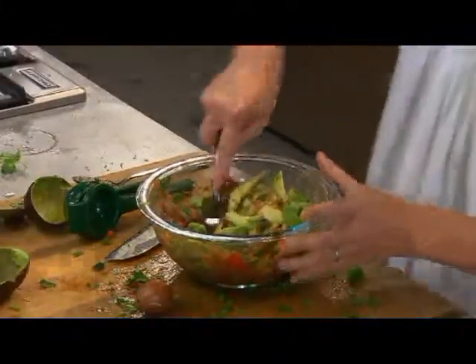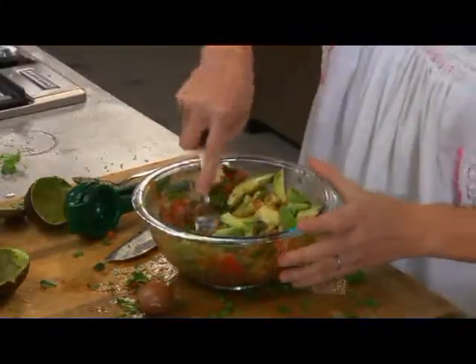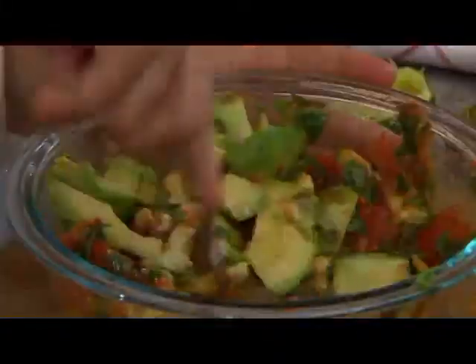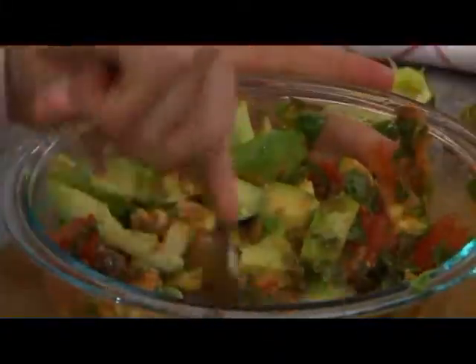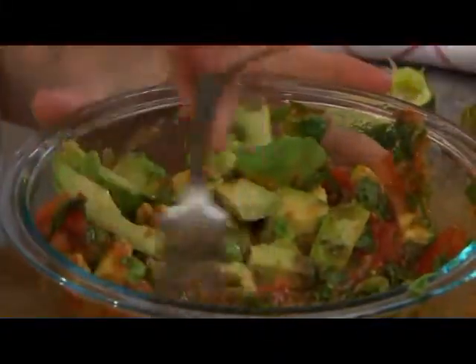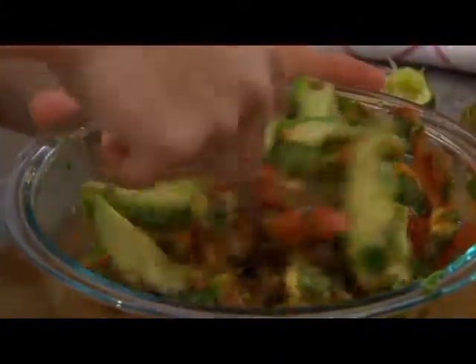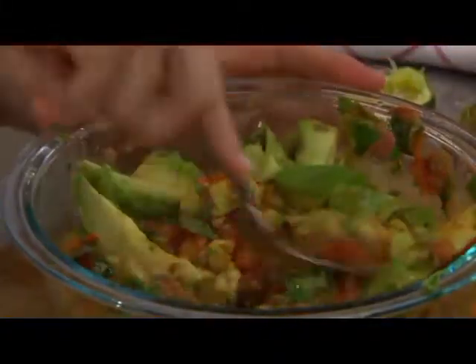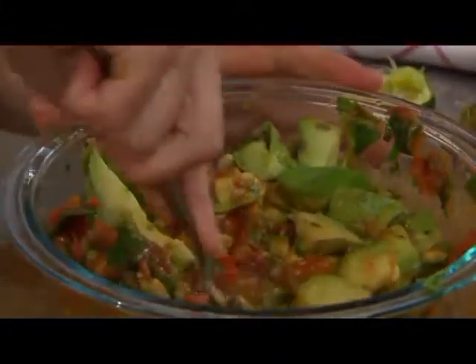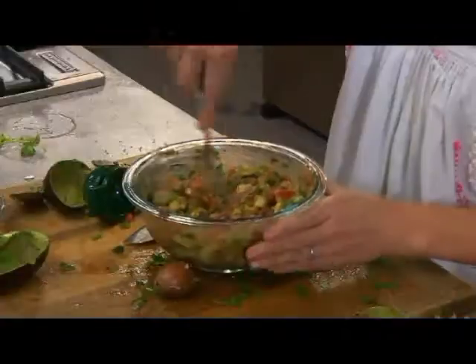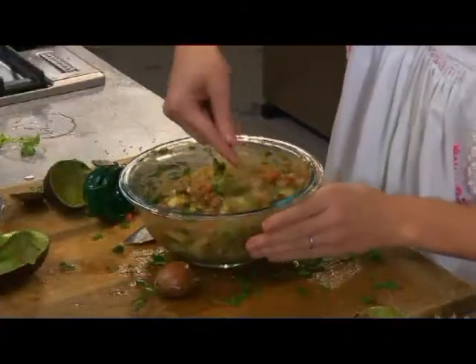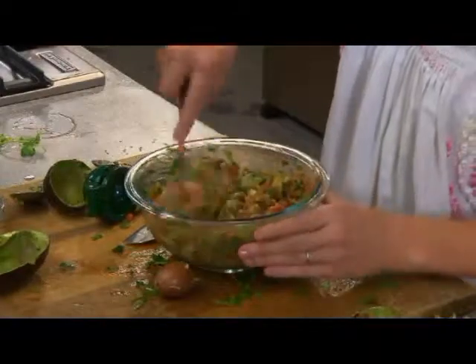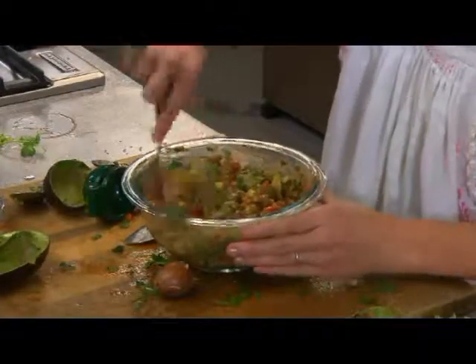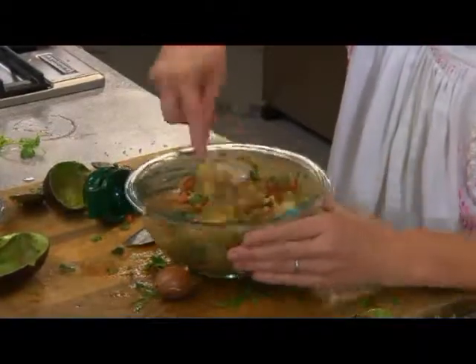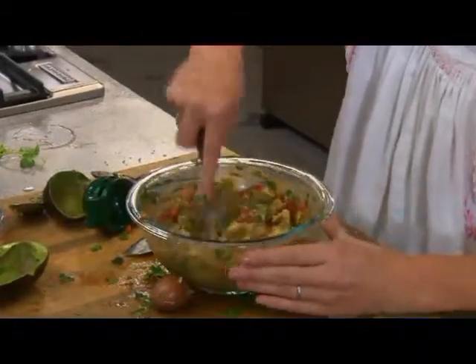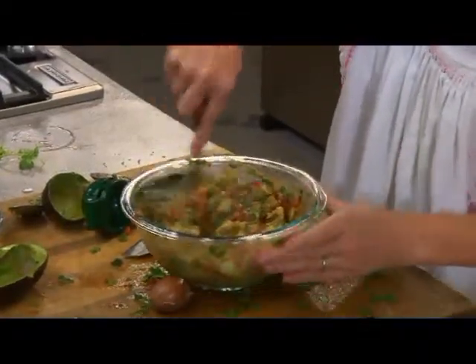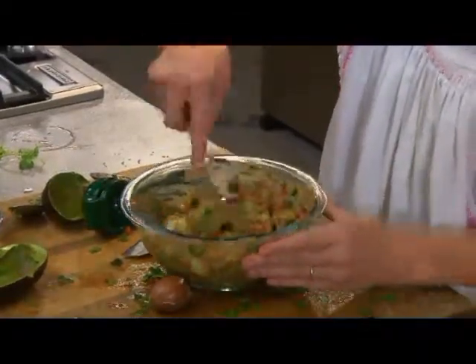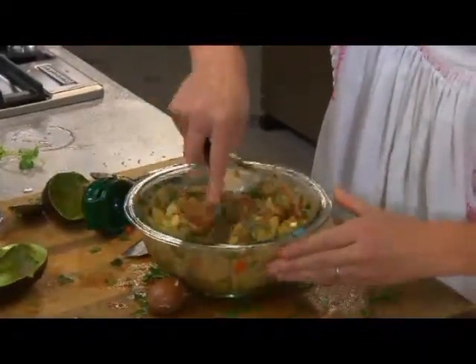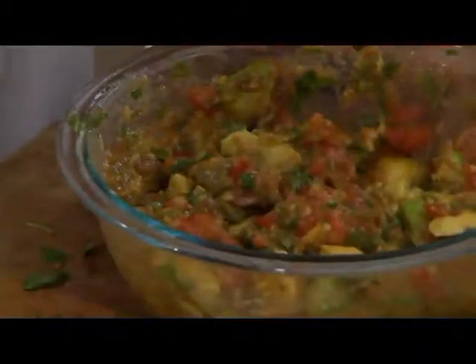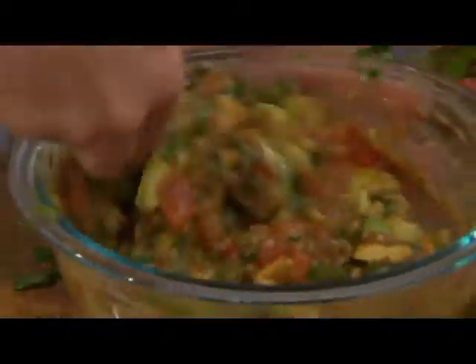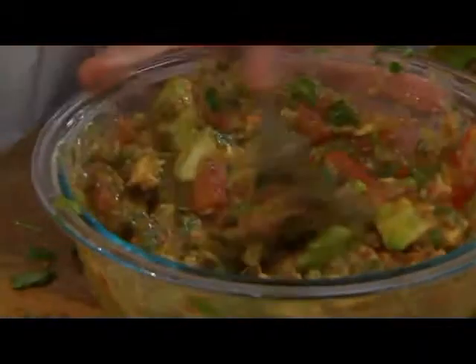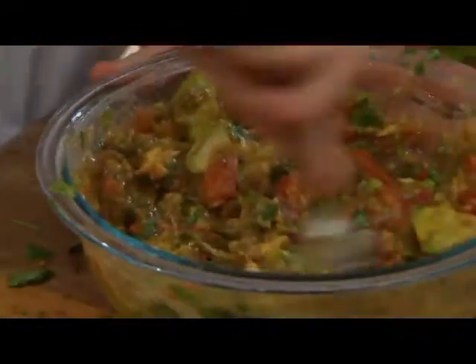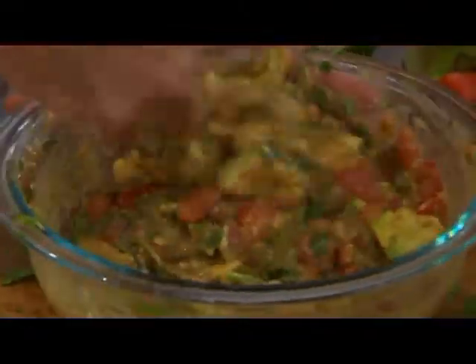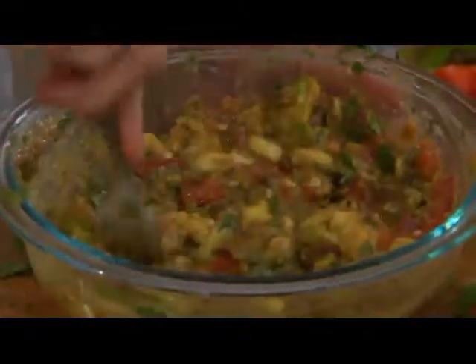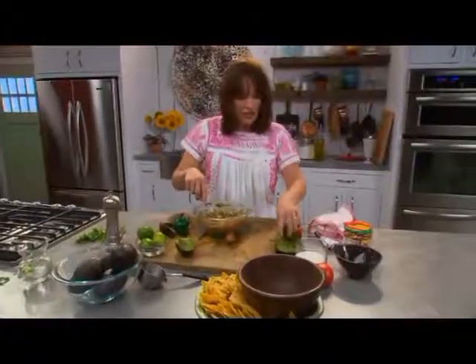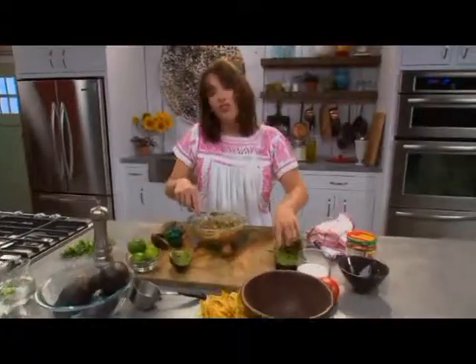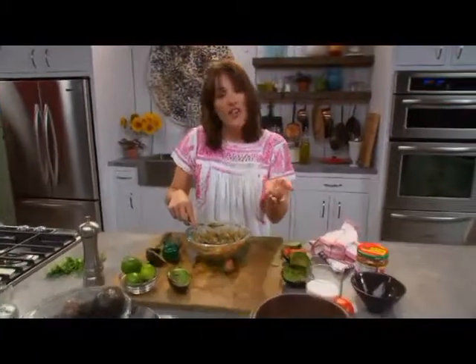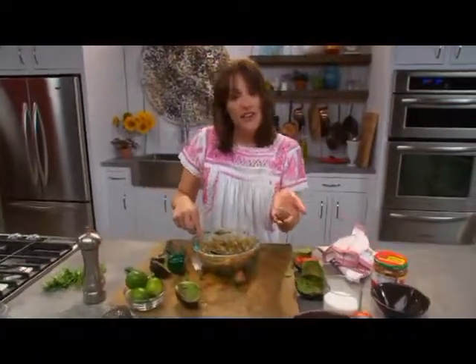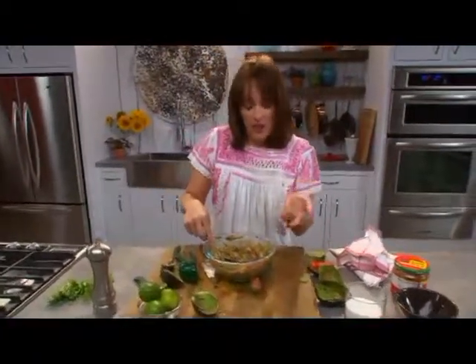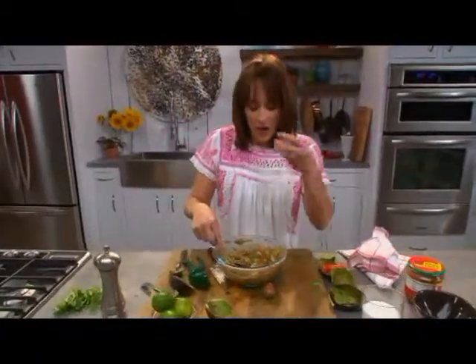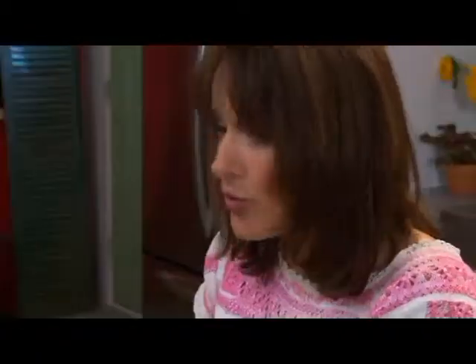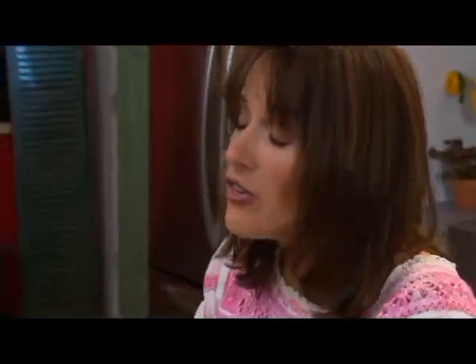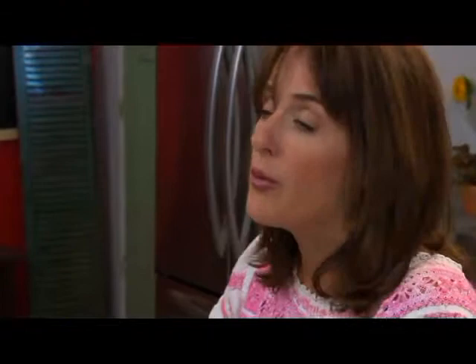Just go to town, kind of mushing that avocado up. A great way to keep your guacamole fresh is to just take that seed of the avocado and put it right into the guacamole.